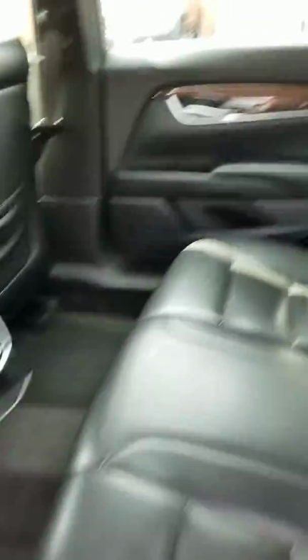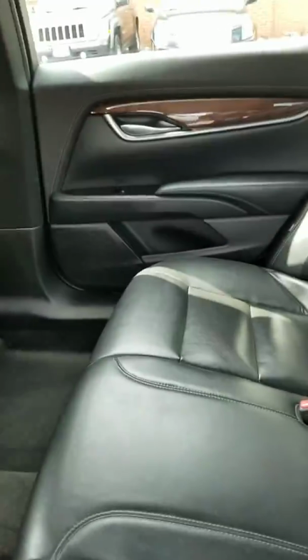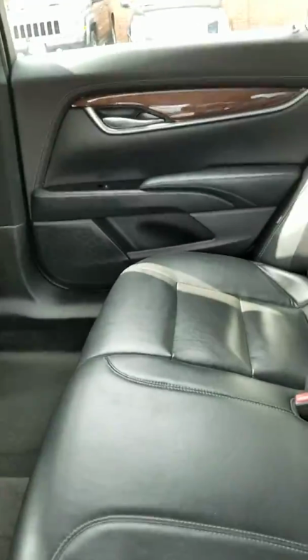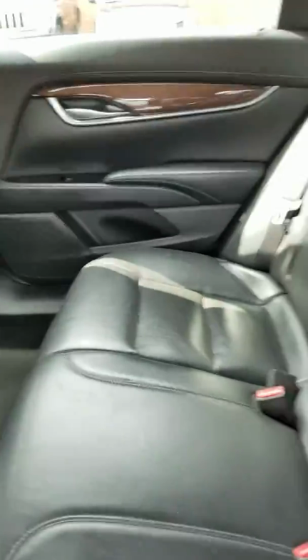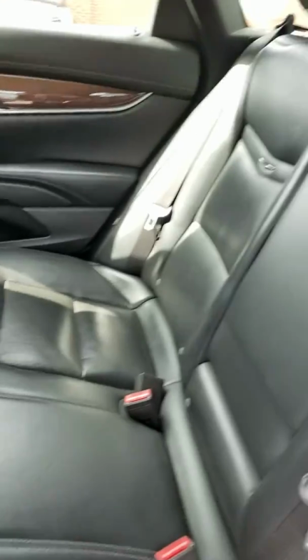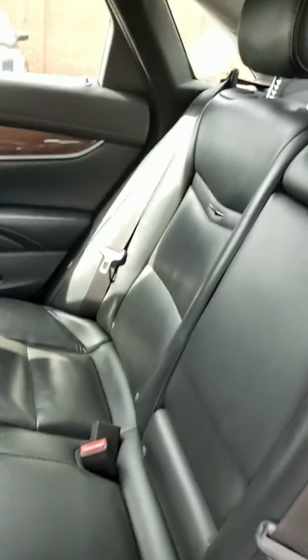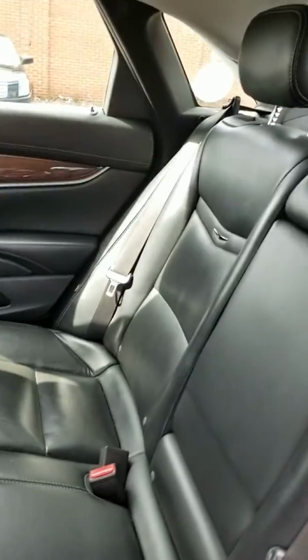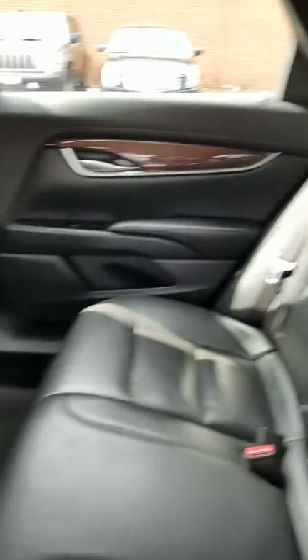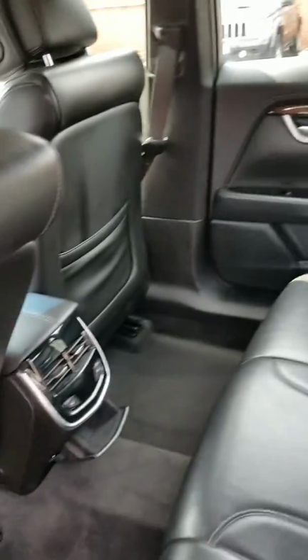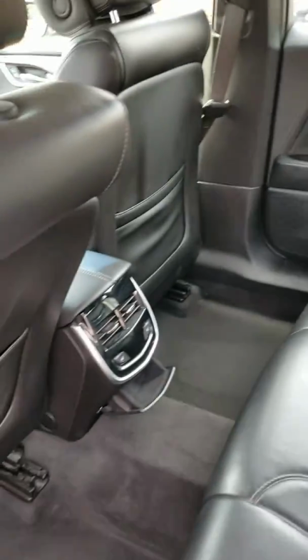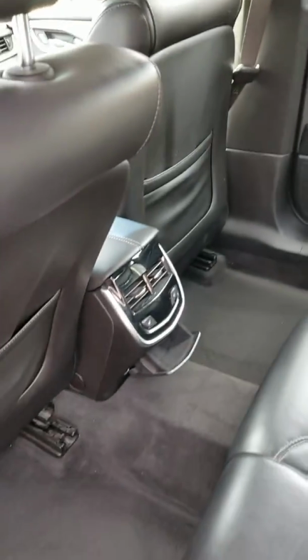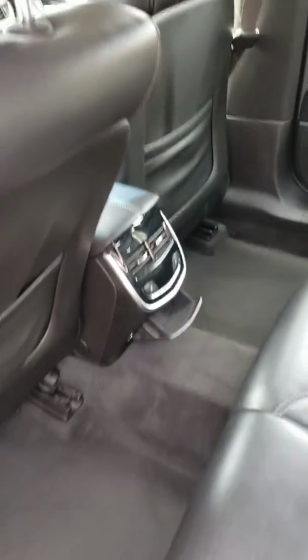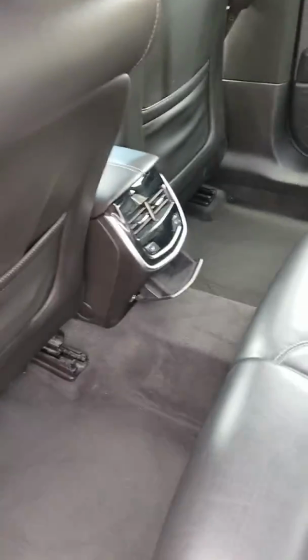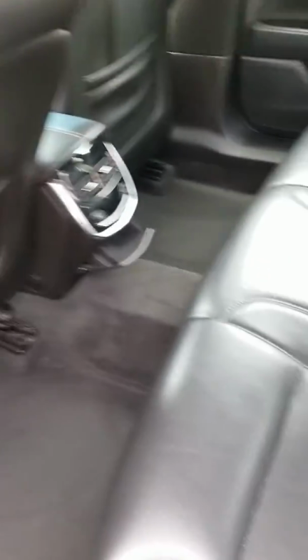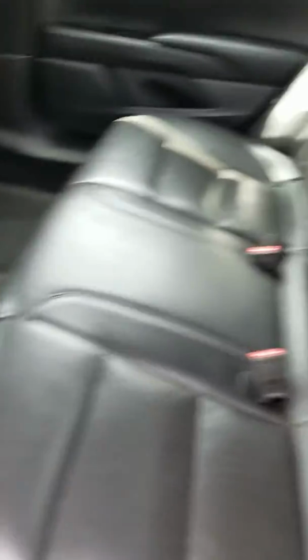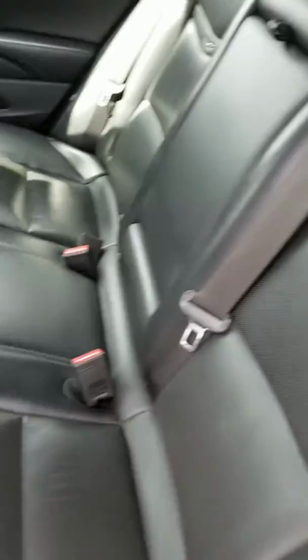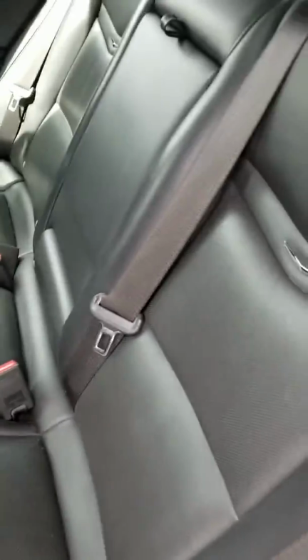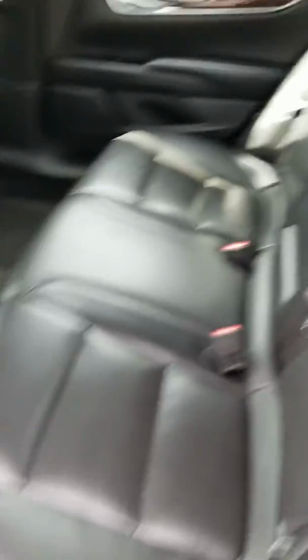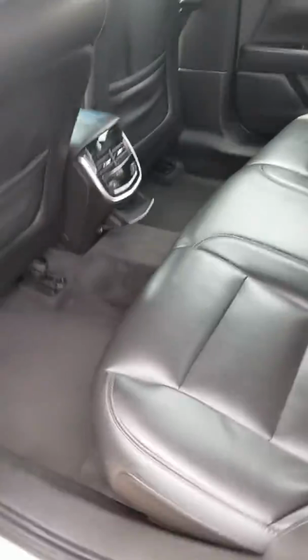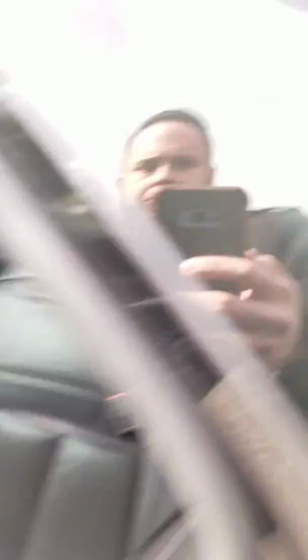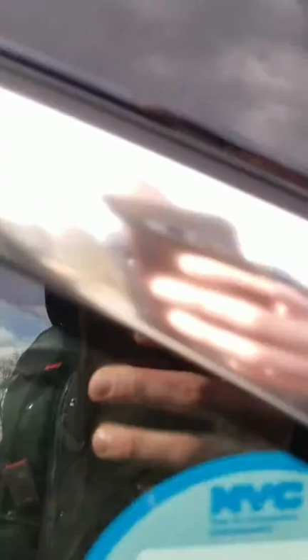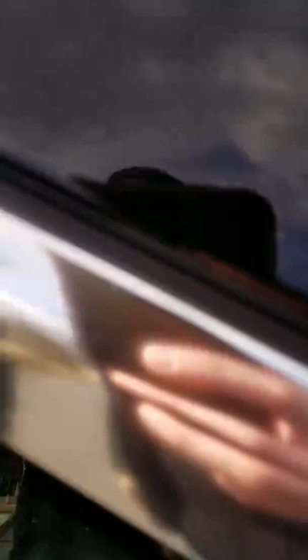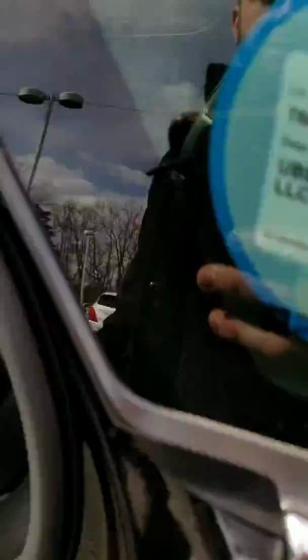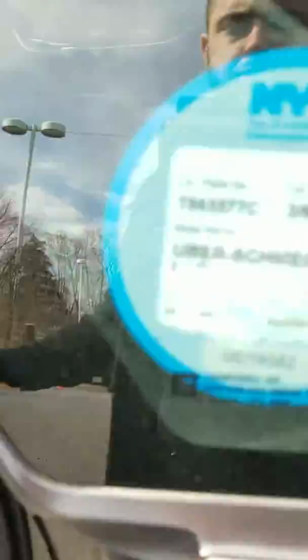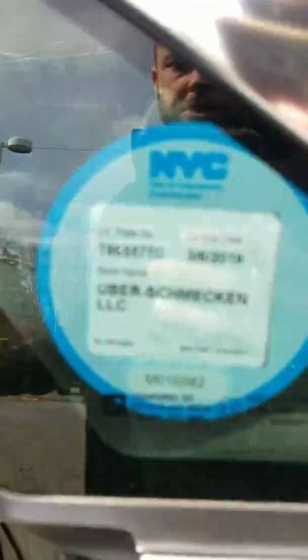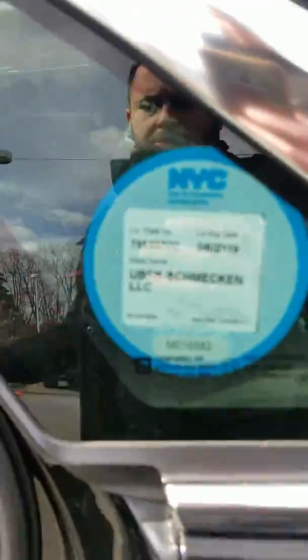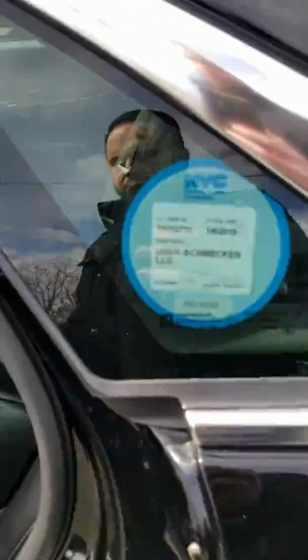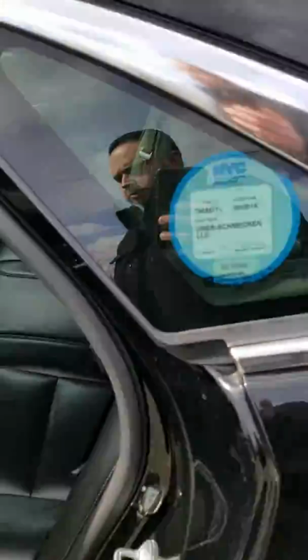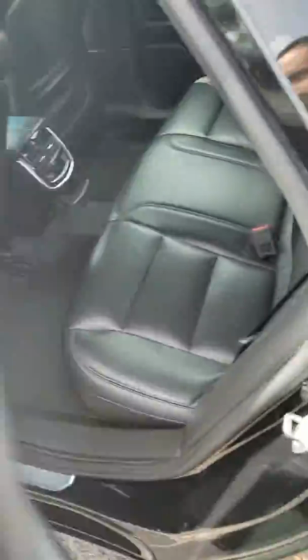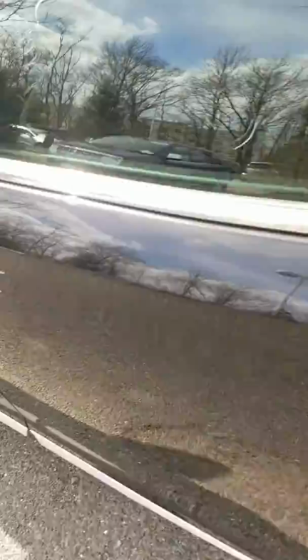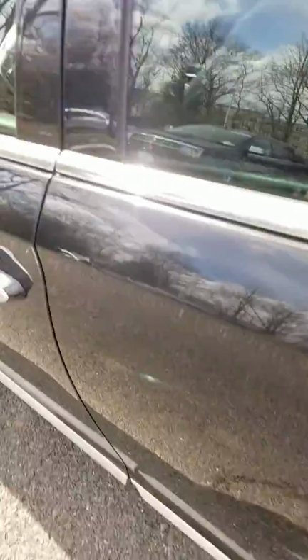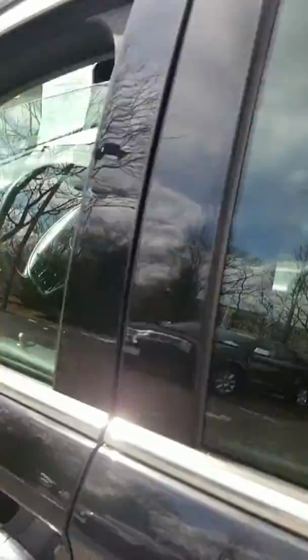Here's the back seat. It was used as an Uber, so be mindful of that.